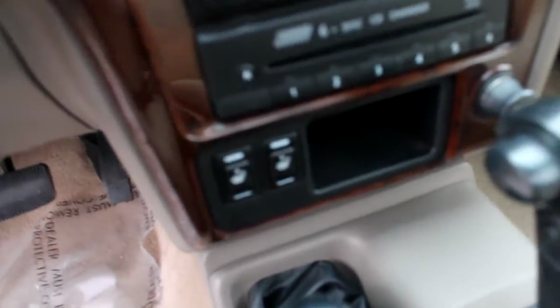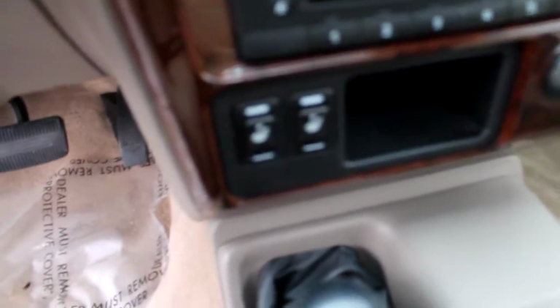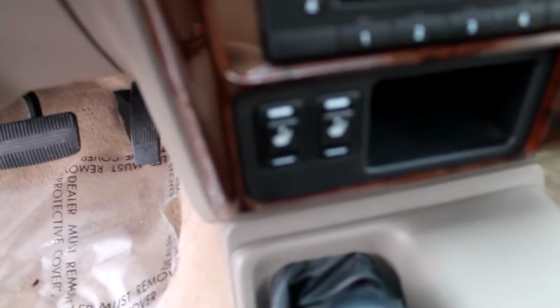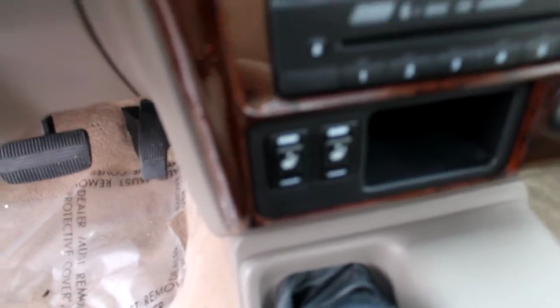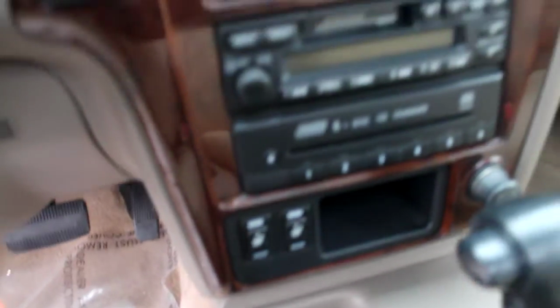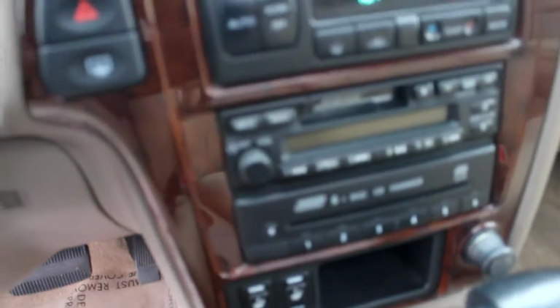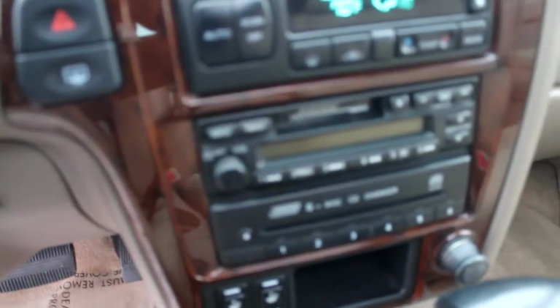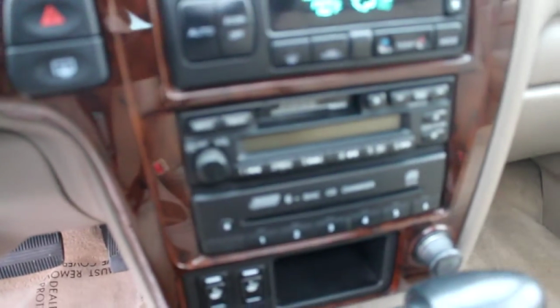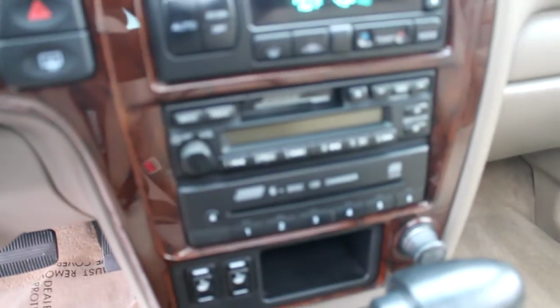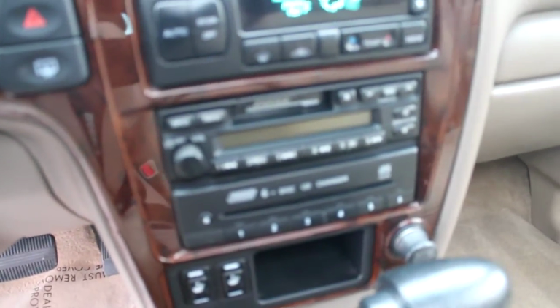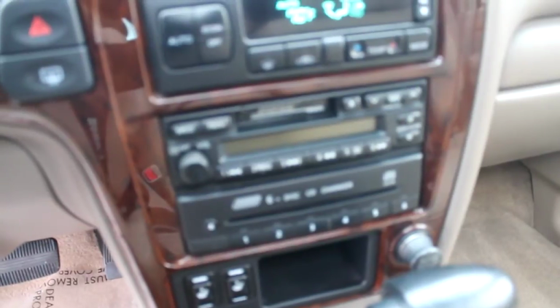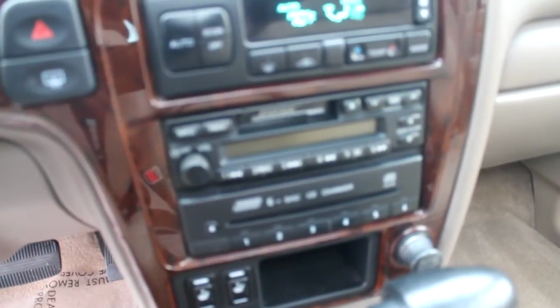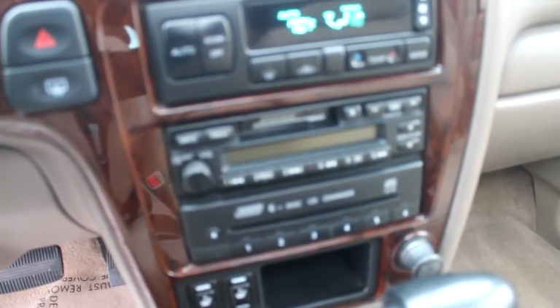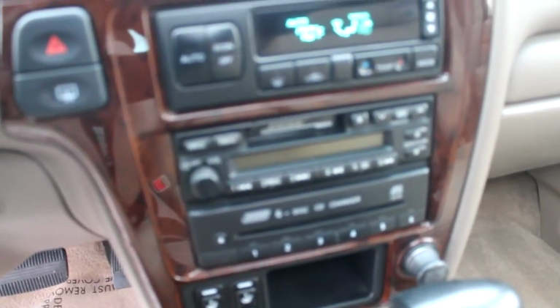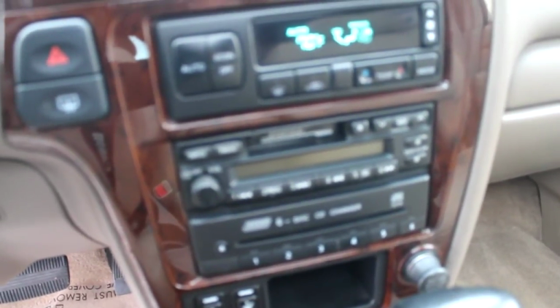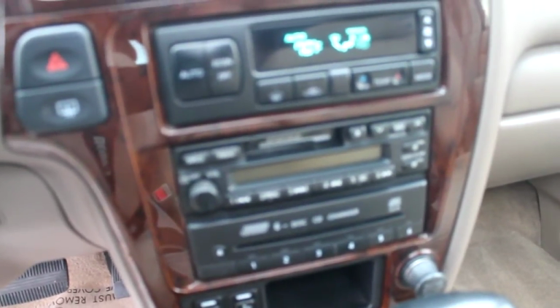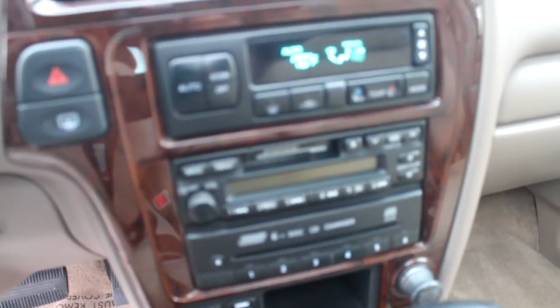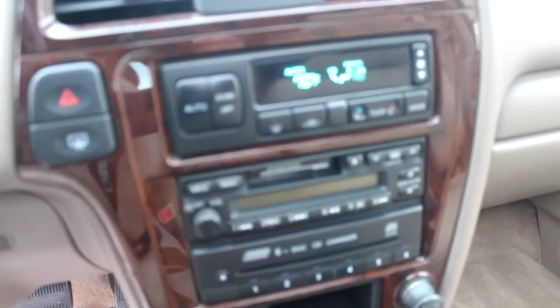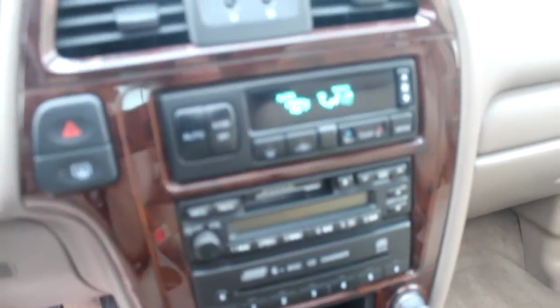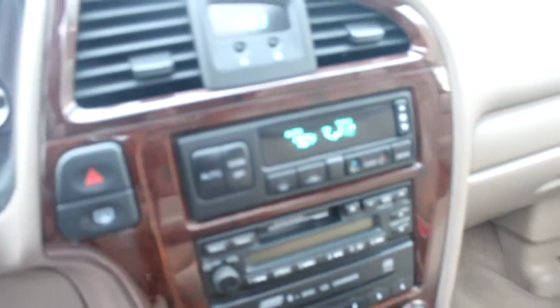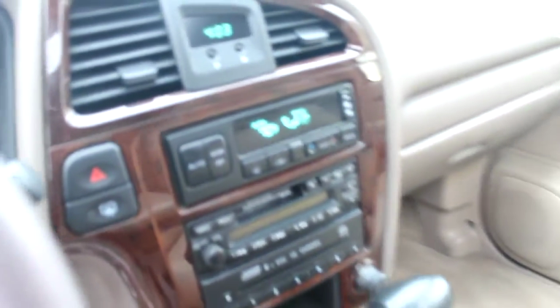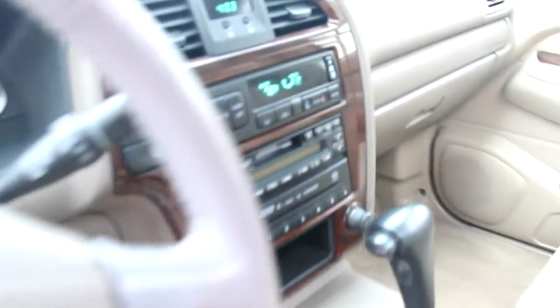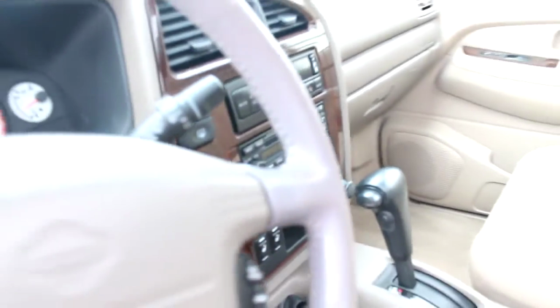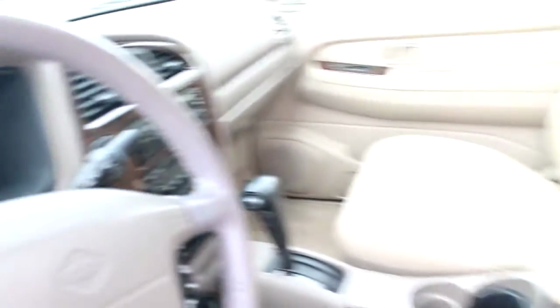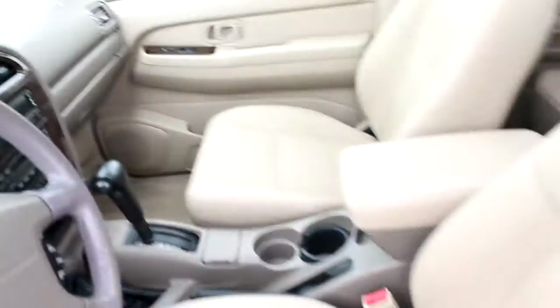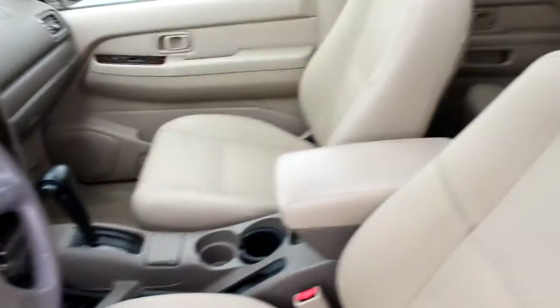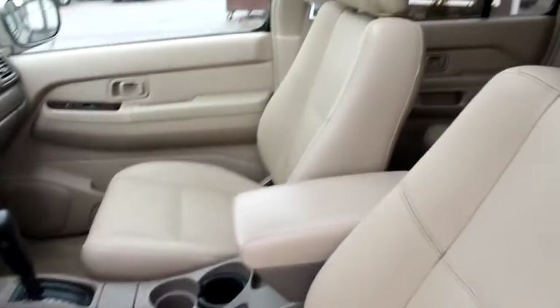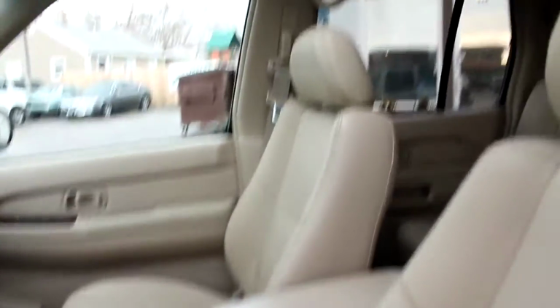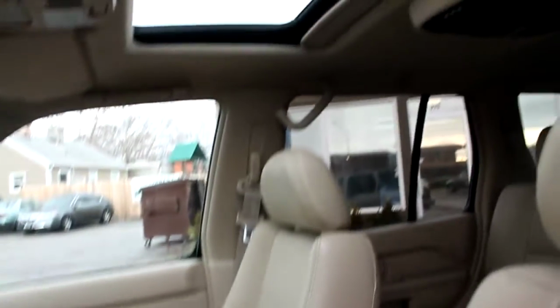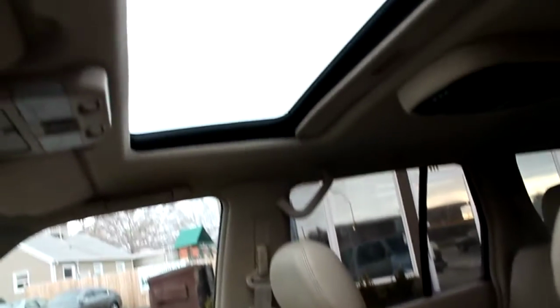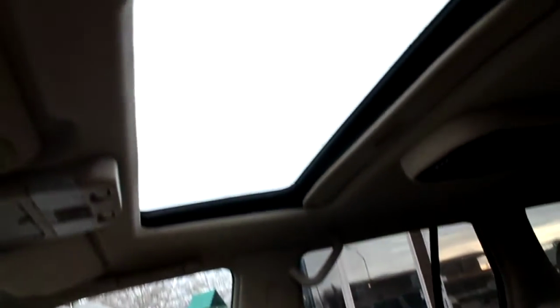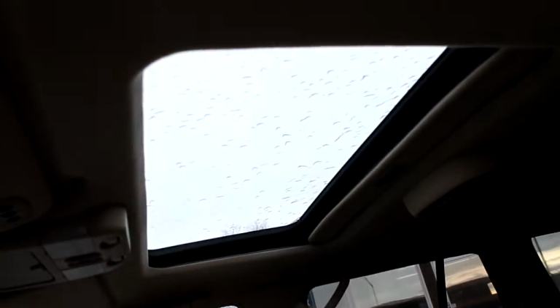Those are switches for the automatic seat warmers. Of course the stereo has a 6-disc CD changer as well as a cassette player, AM FM radio. Sunroof.